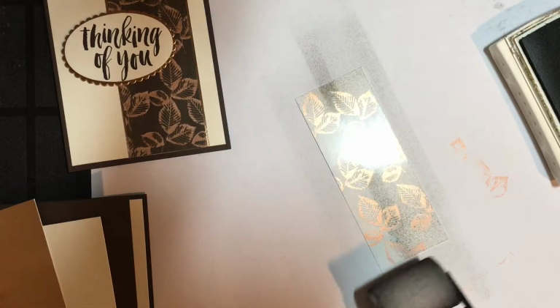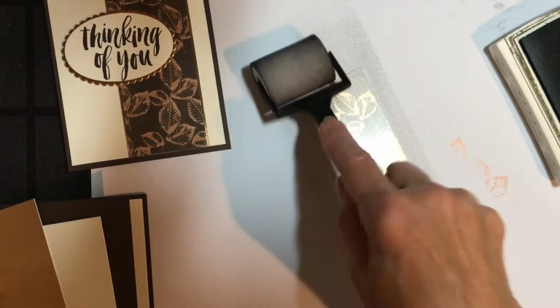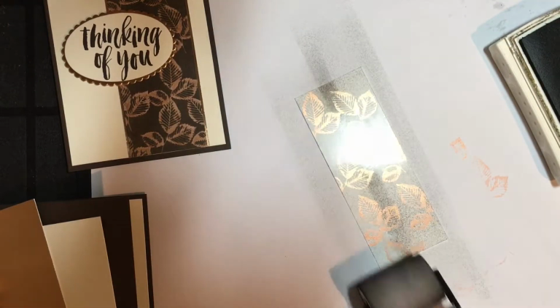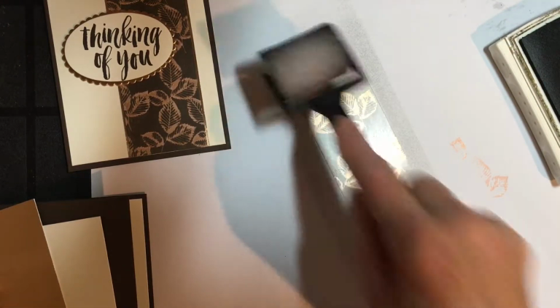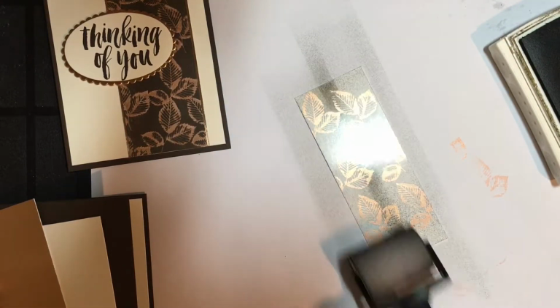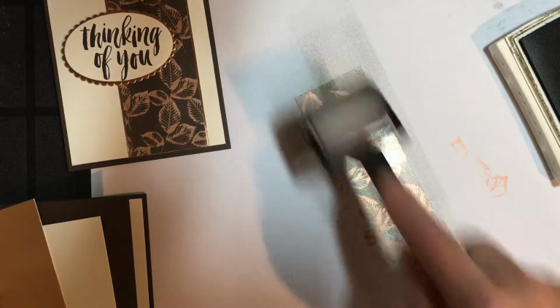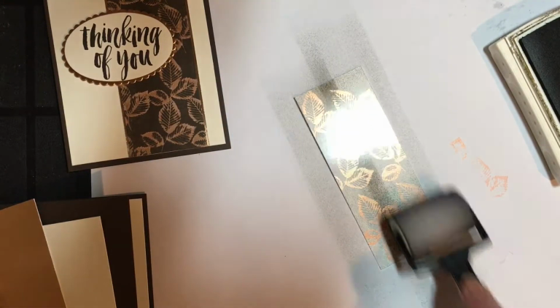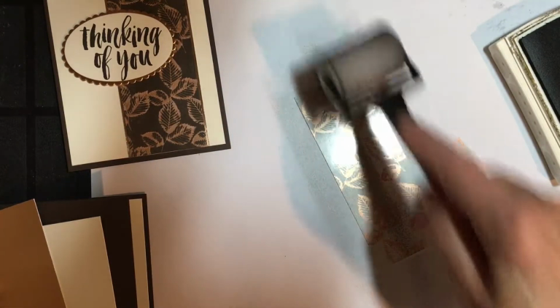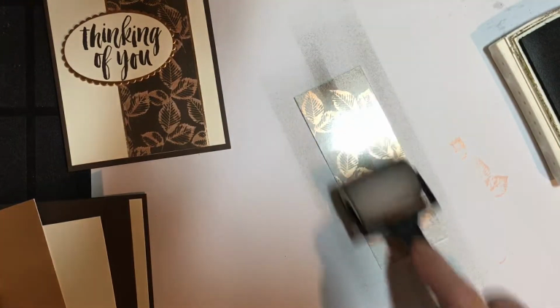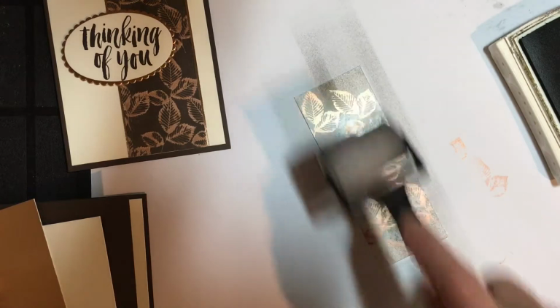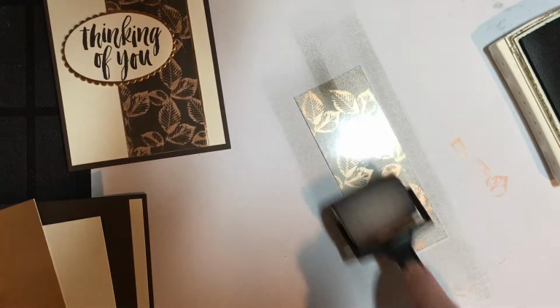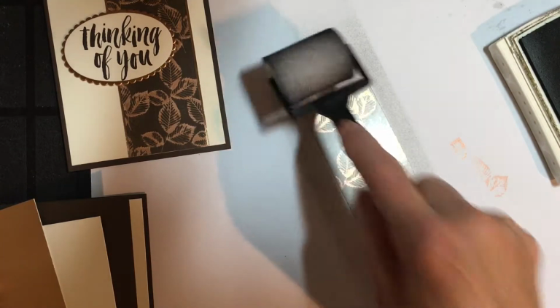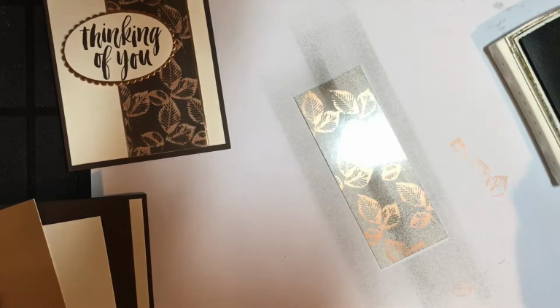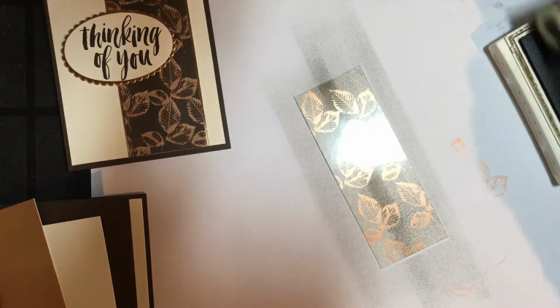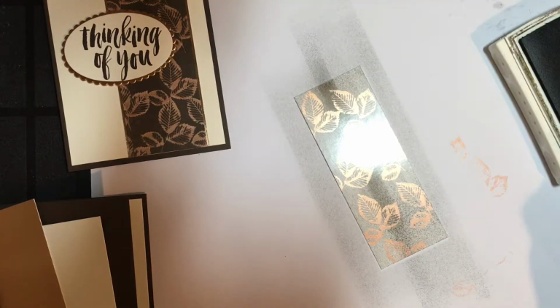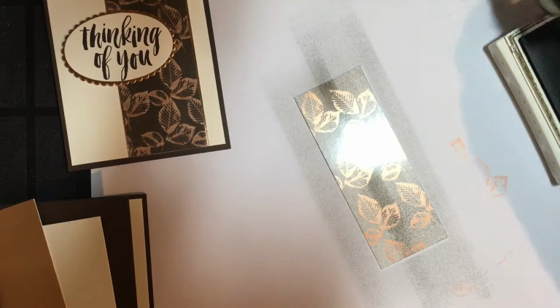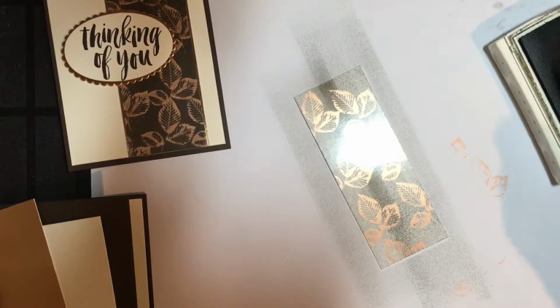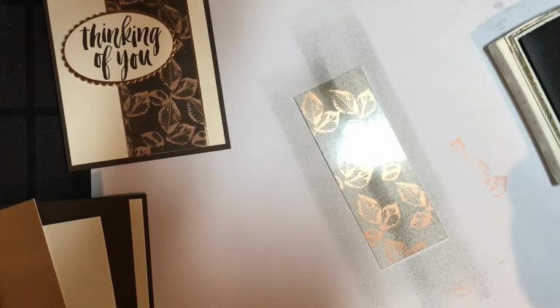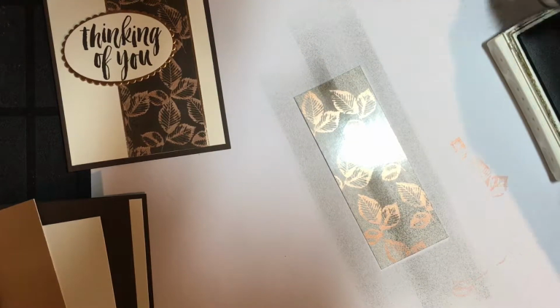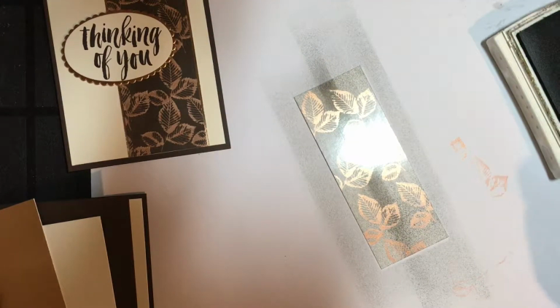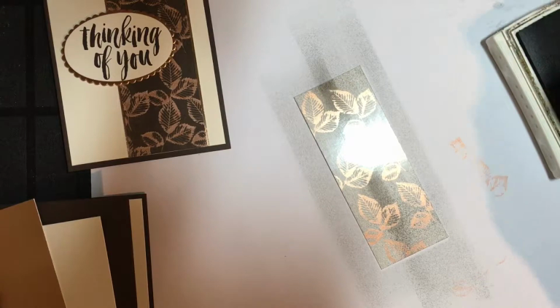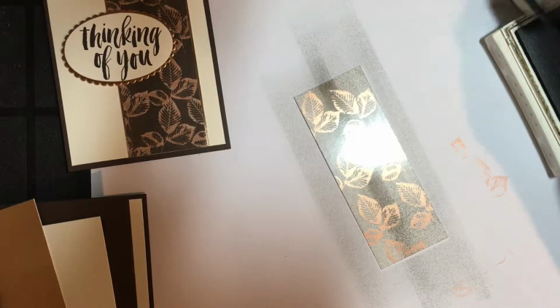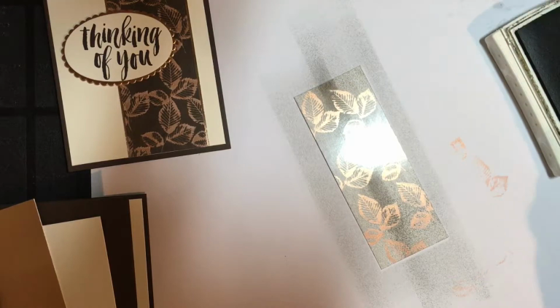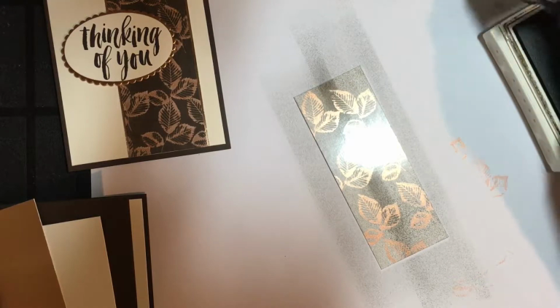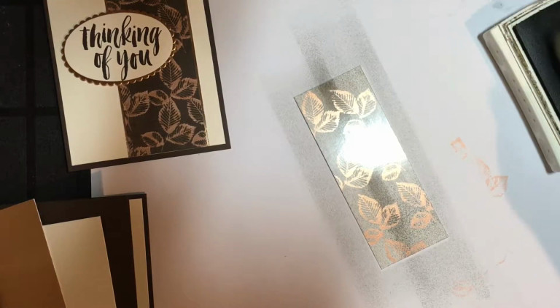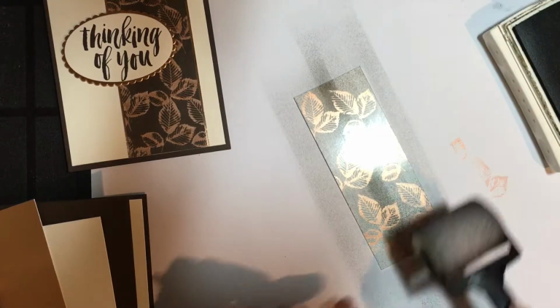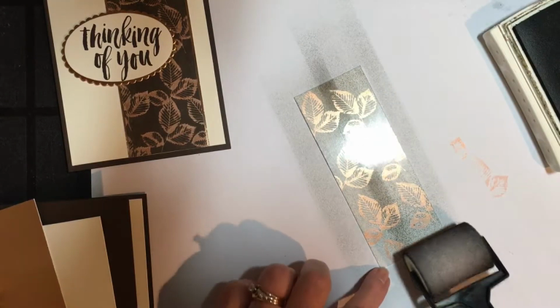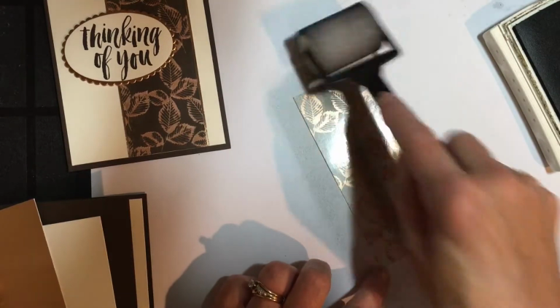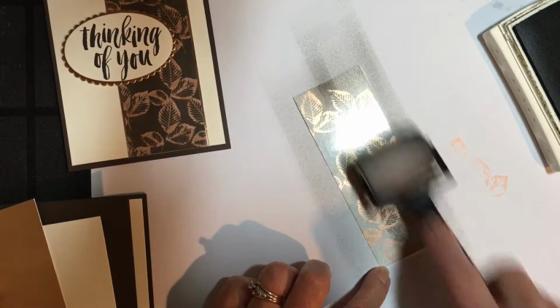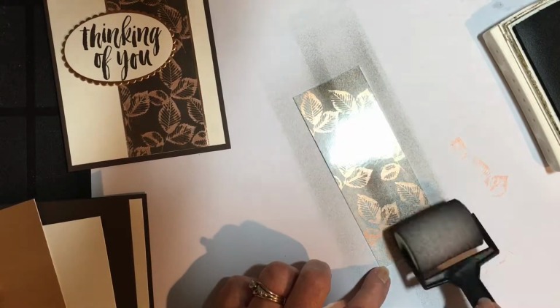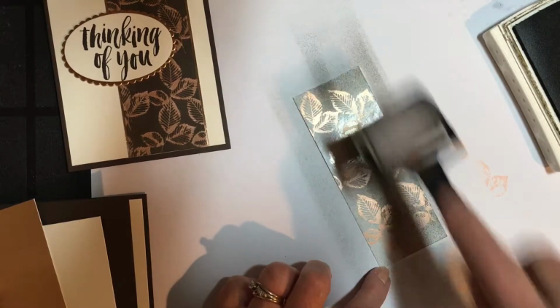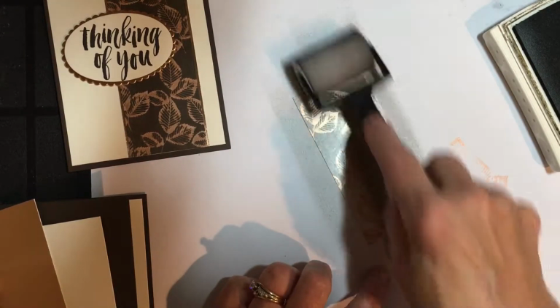You can make it as light or as dark as you want. I want mine quite dark because I do want it to match the Early Espresso card base, so I'm going to apply quite a bit of ink.